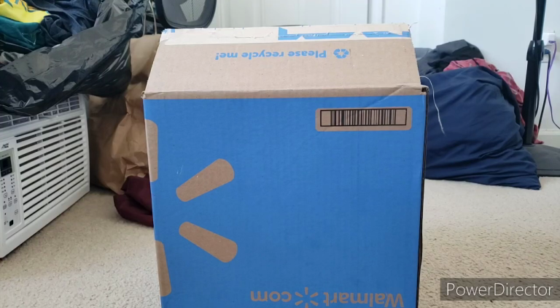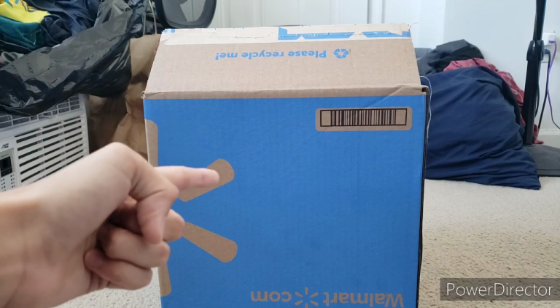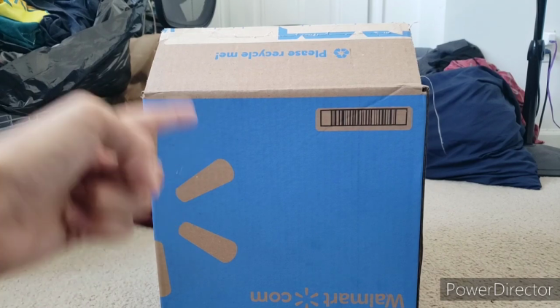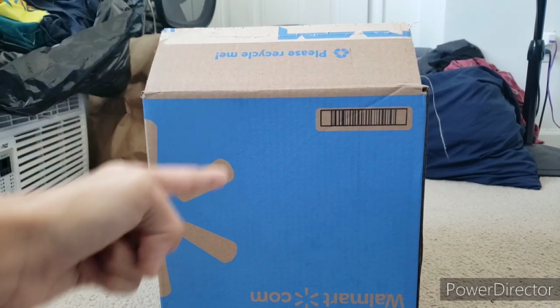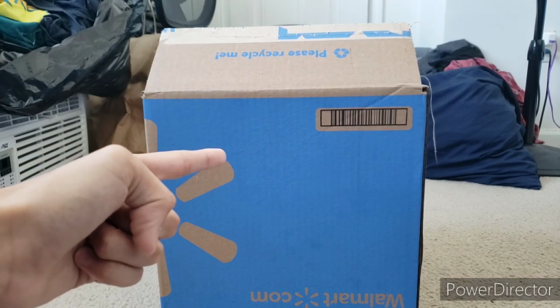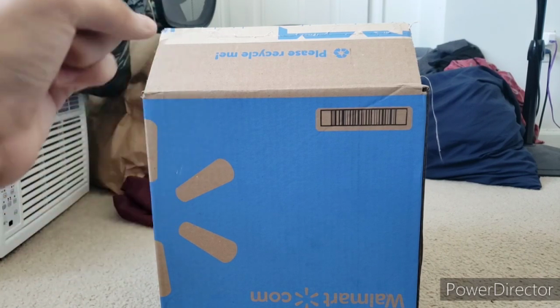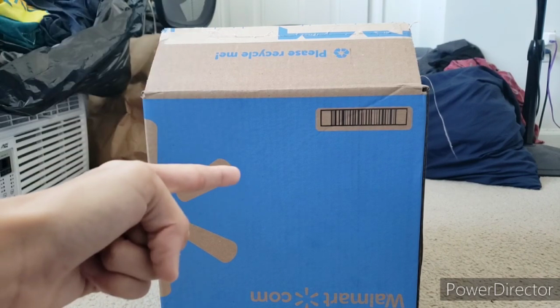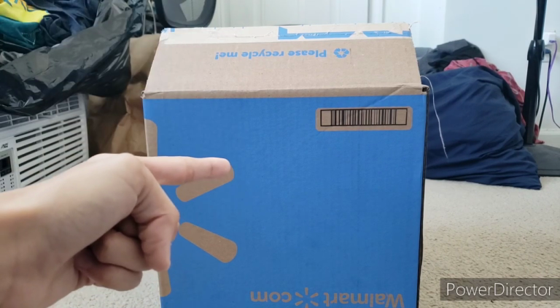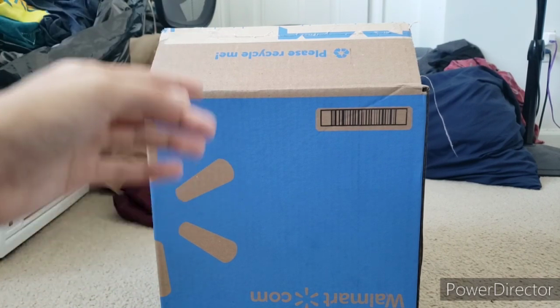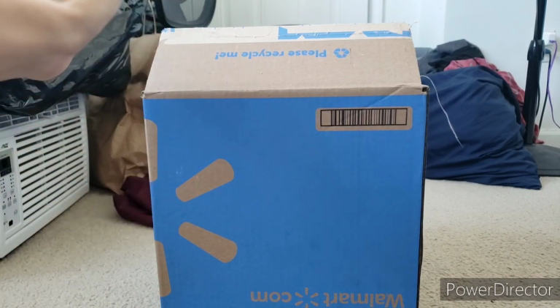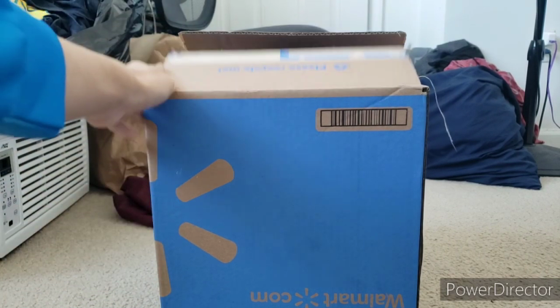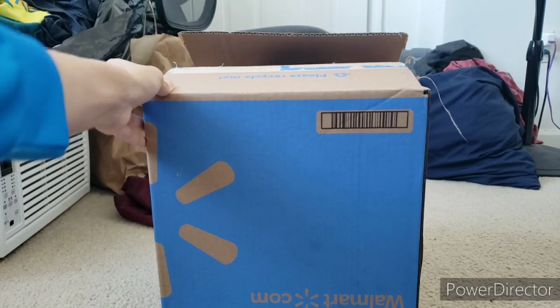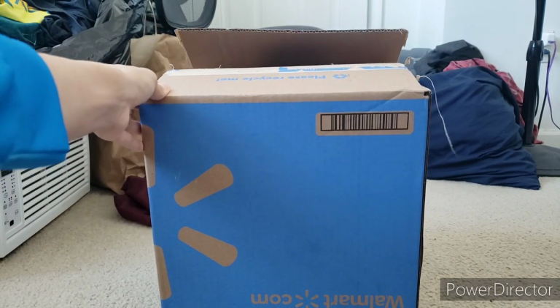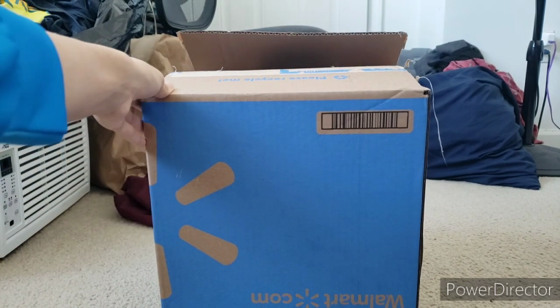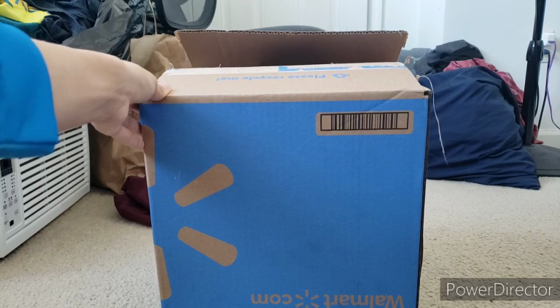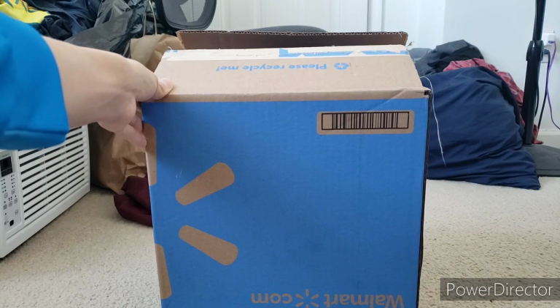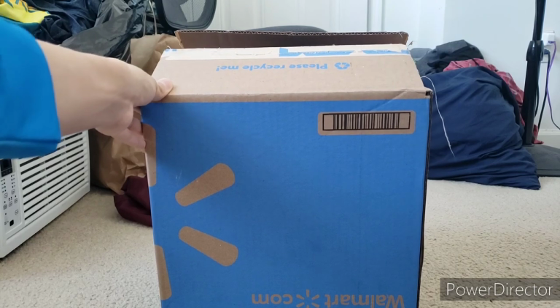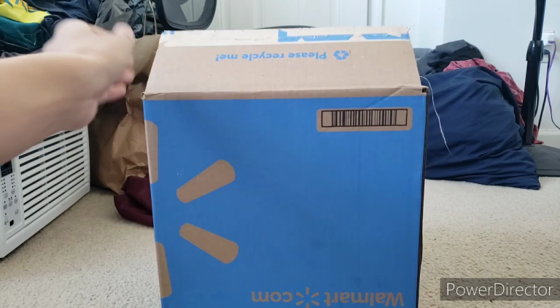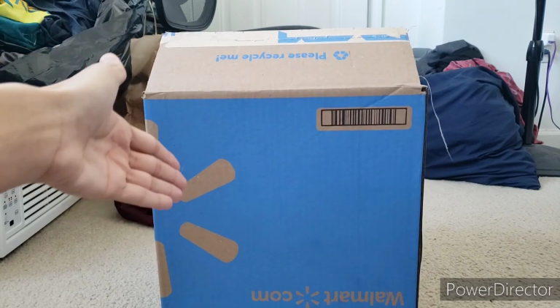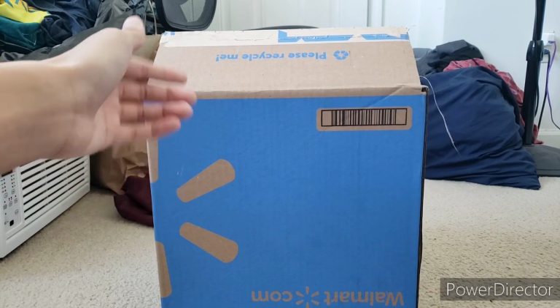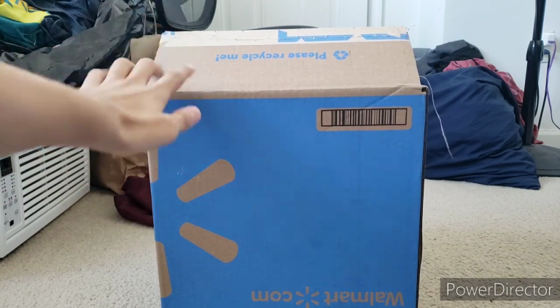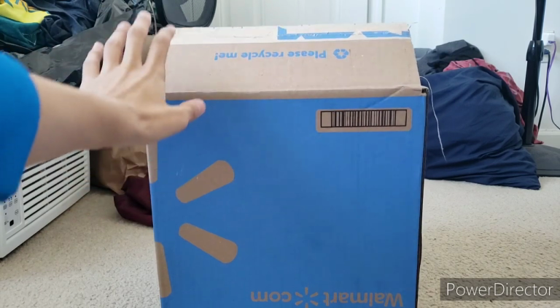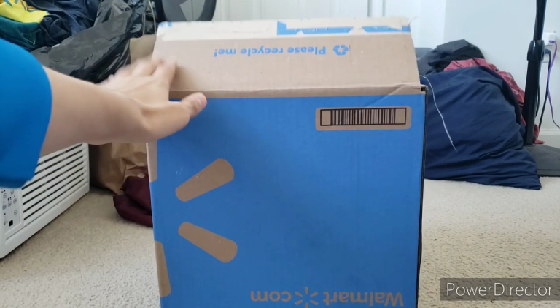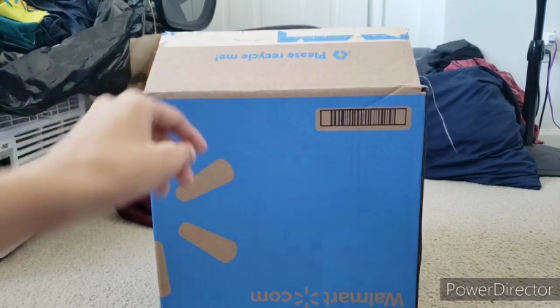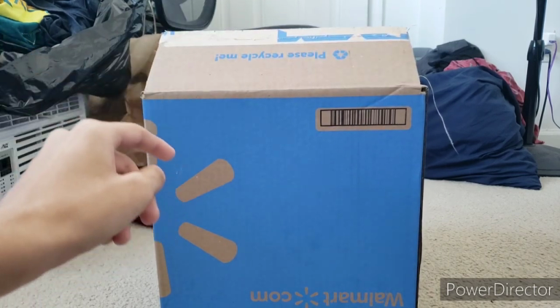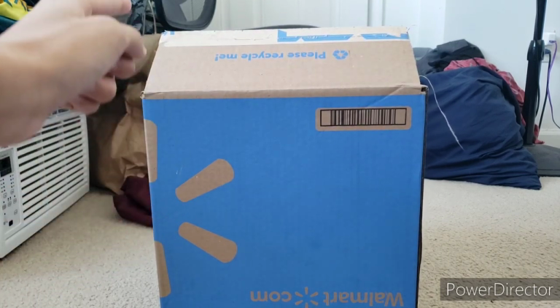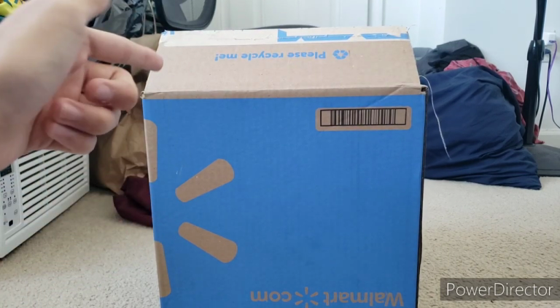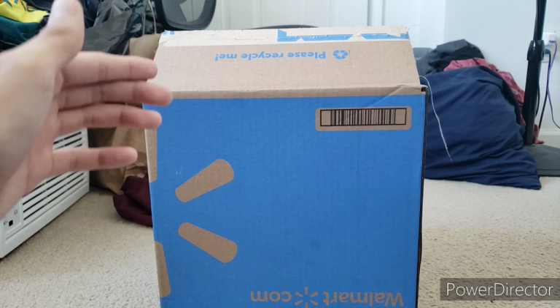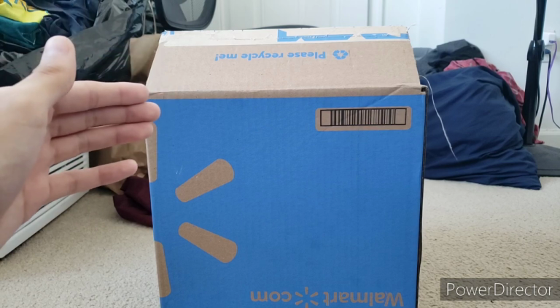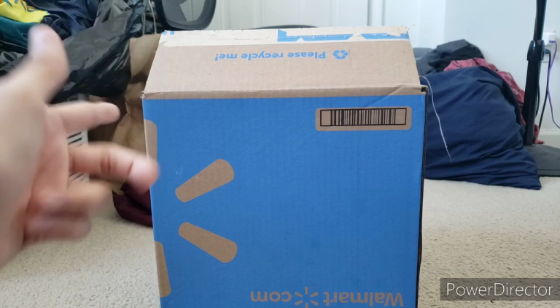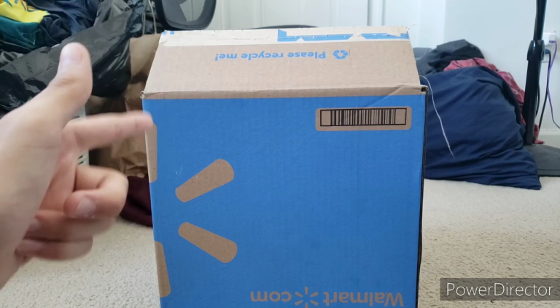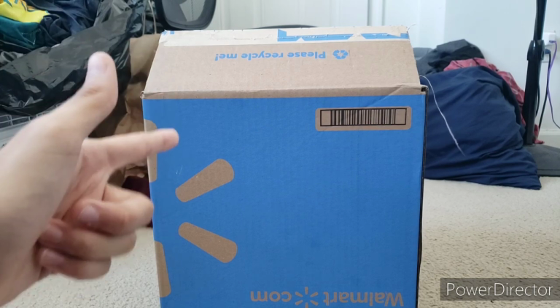Hey everybody! SuperSonicFan115 here. And today, my talking movie Sonic plush just came in the mail today. And it's in this box right here, so basically I'm gonna unbox it.